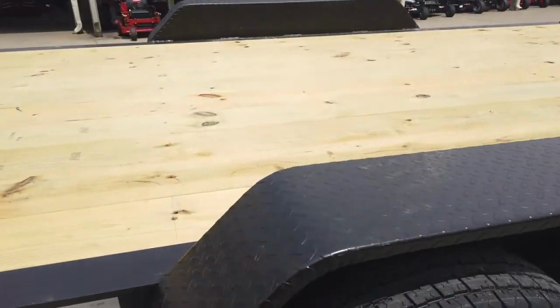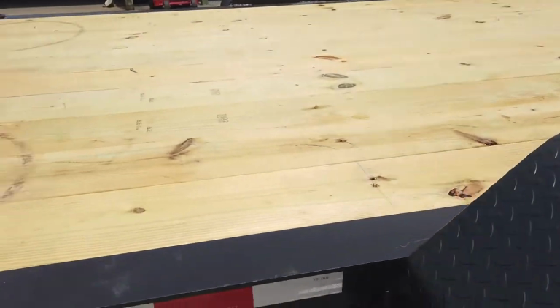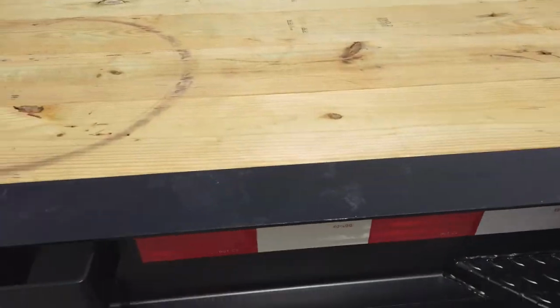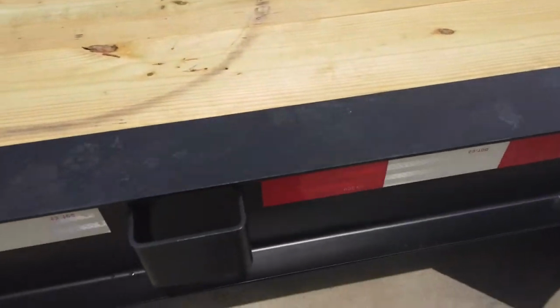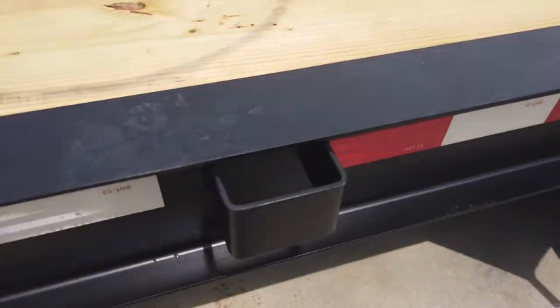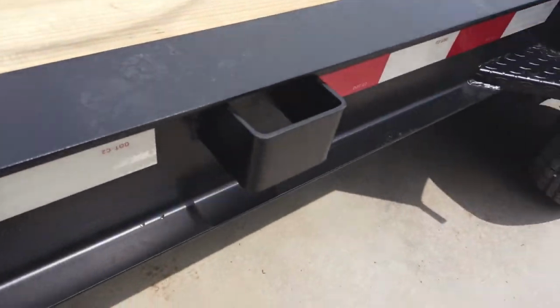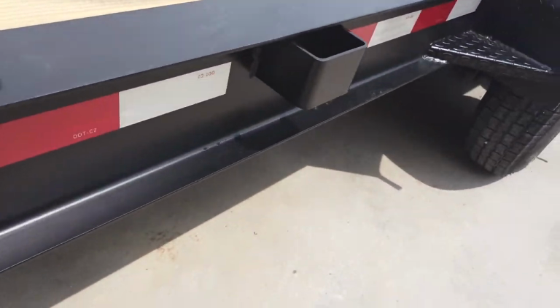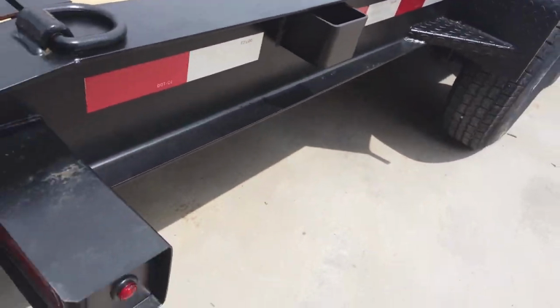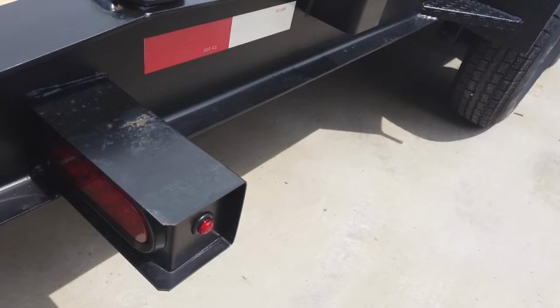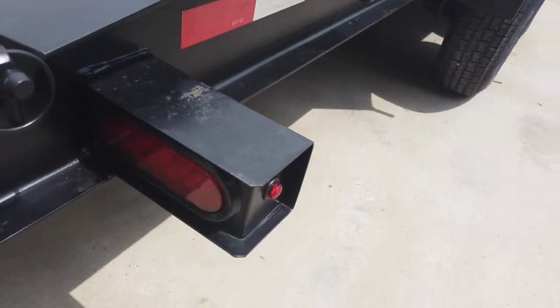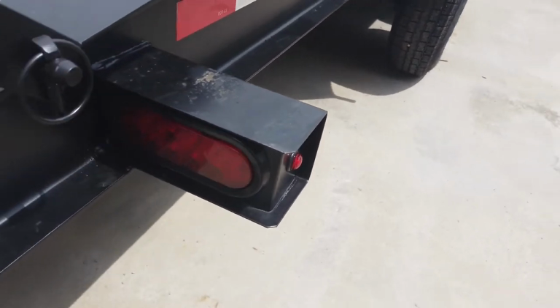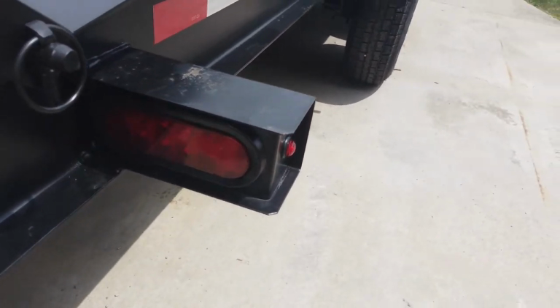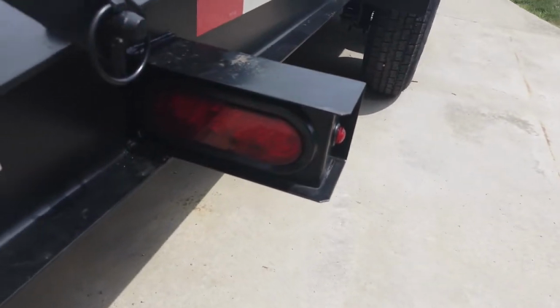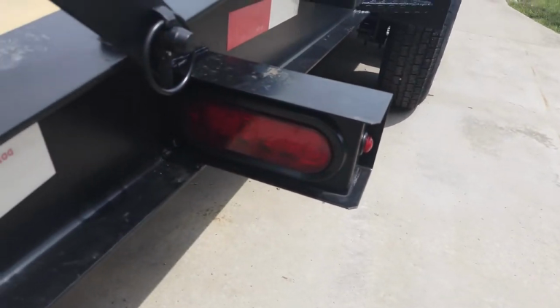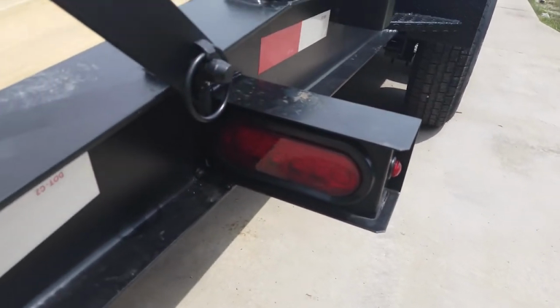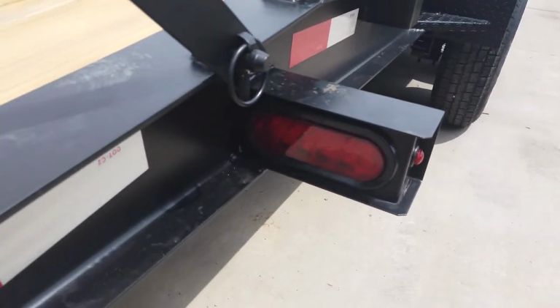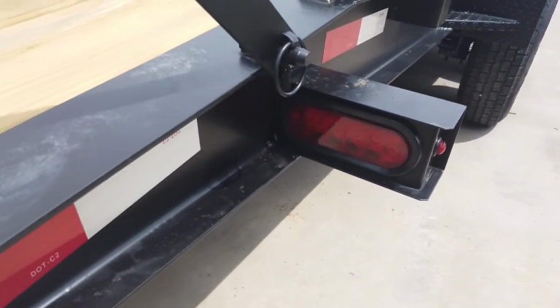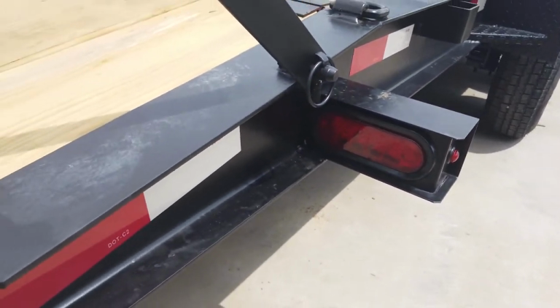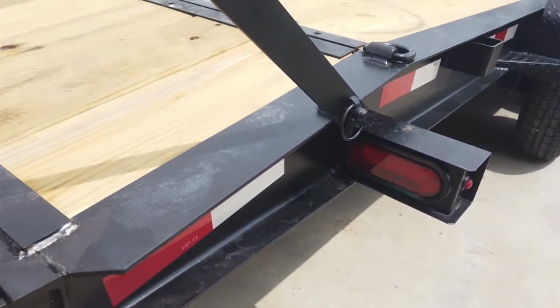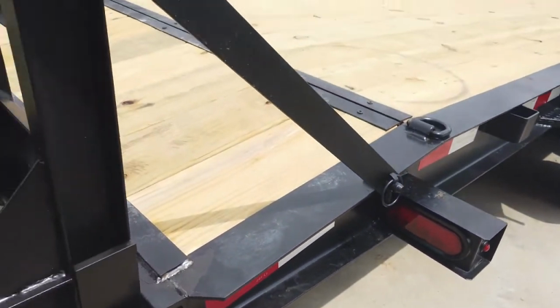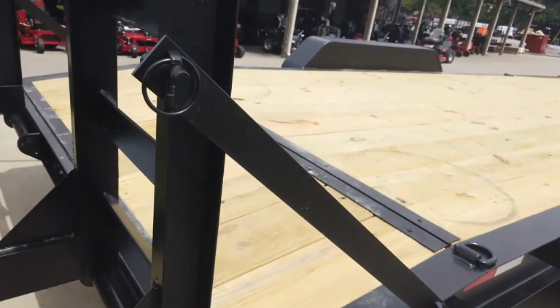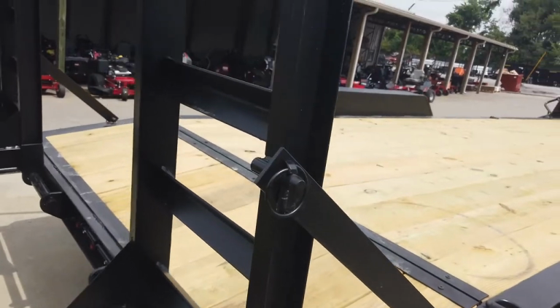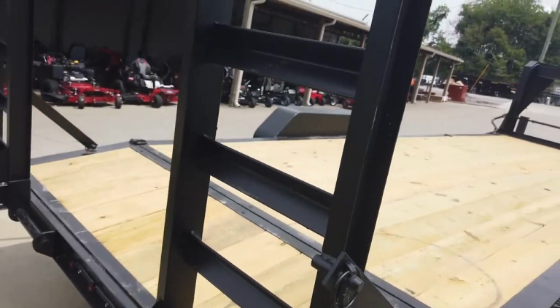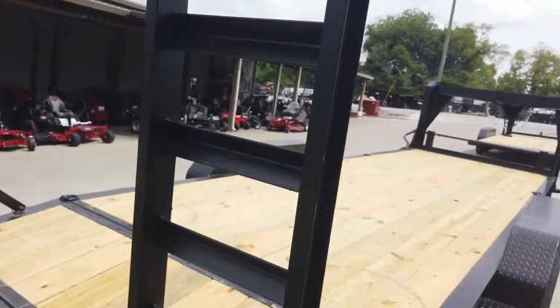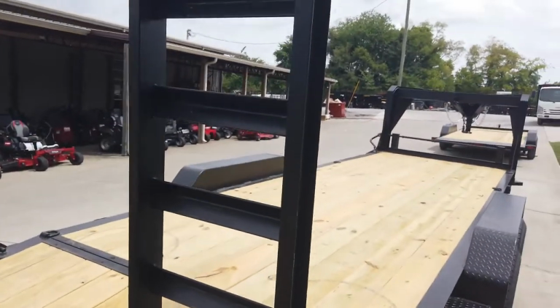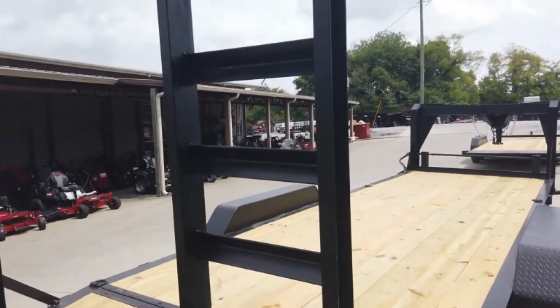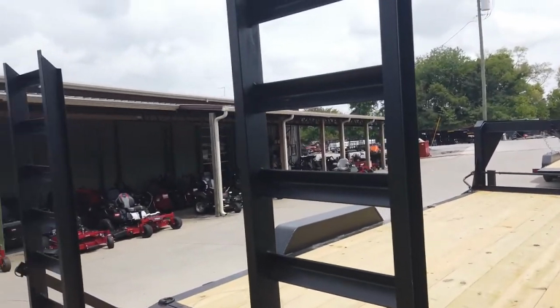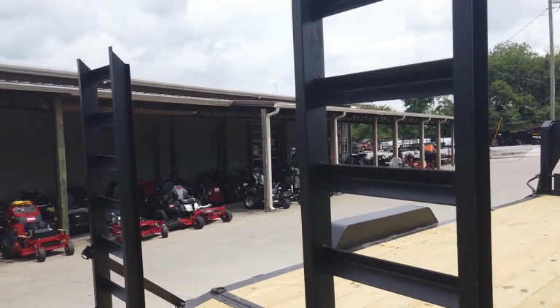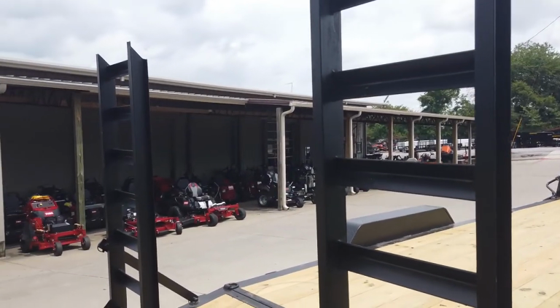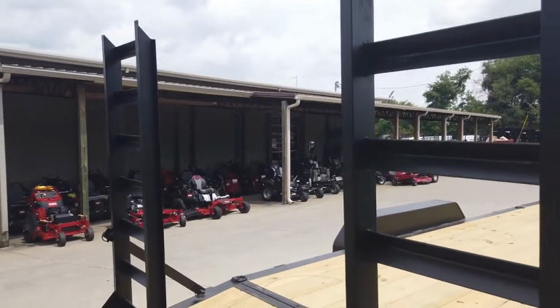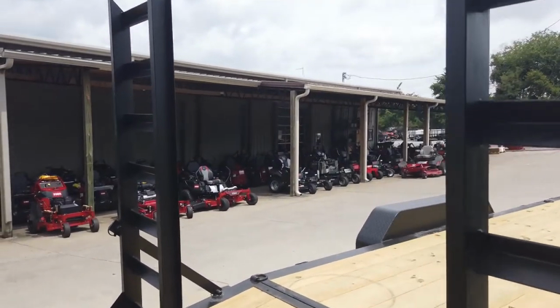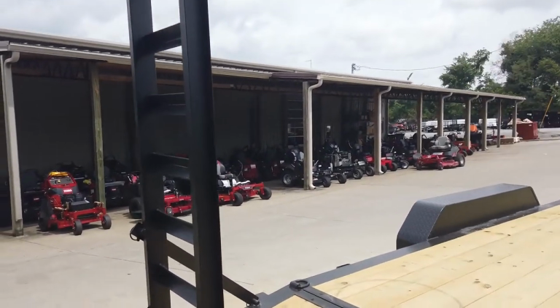It has stake pockets. This trailer is also fully wired with LED drive lights. Here we have the 5-foot stand-up ramps.